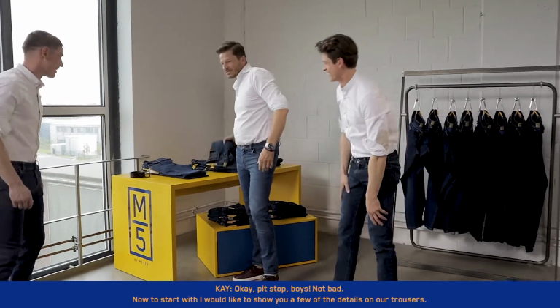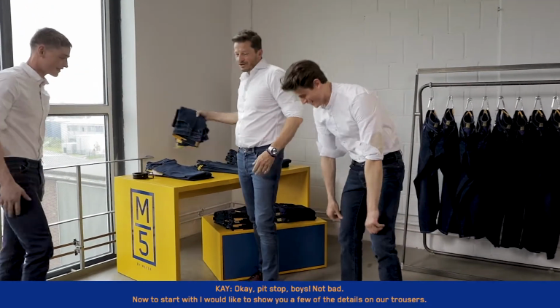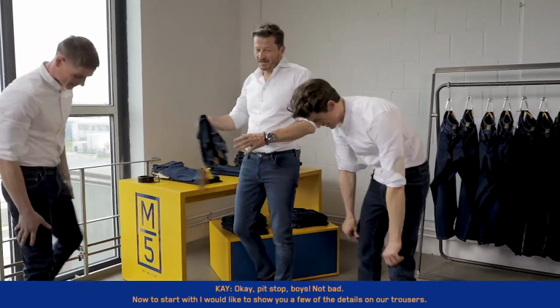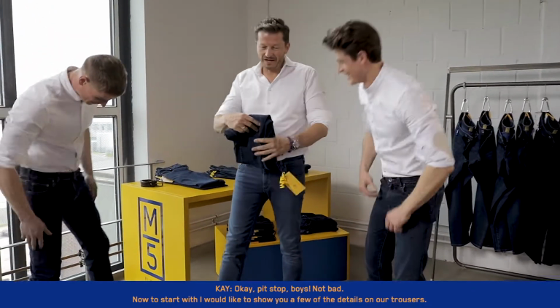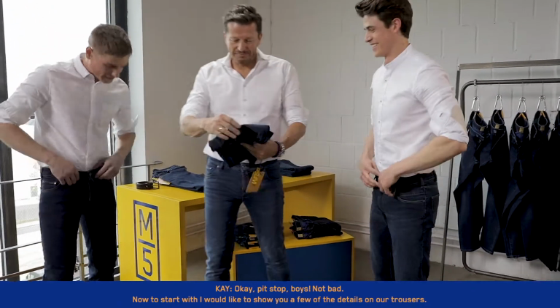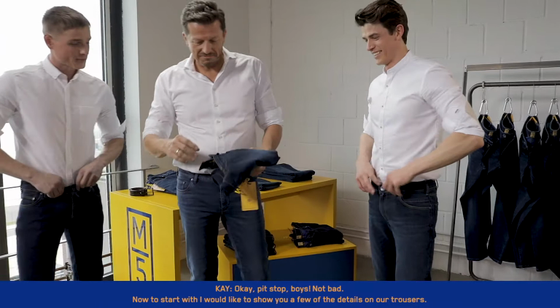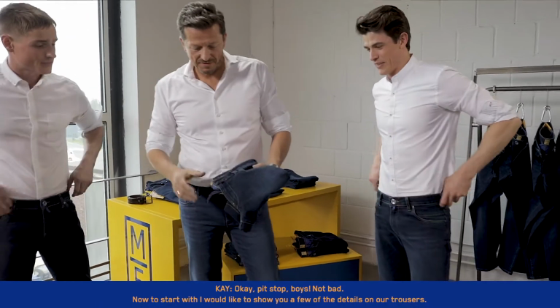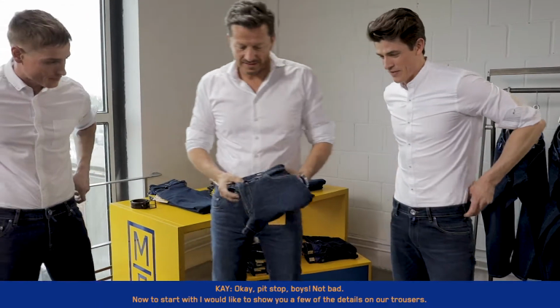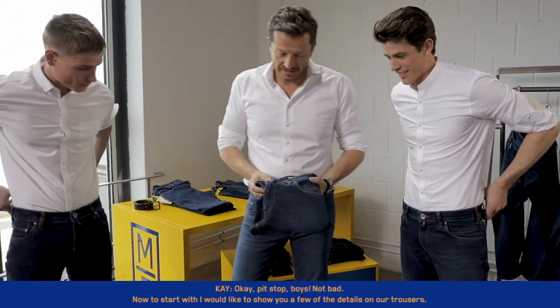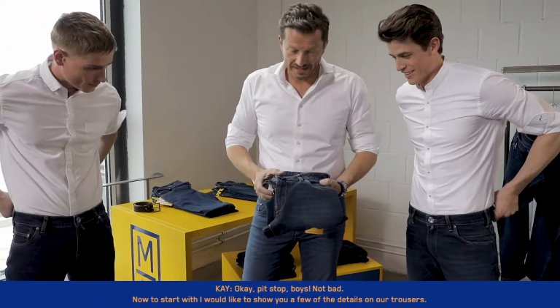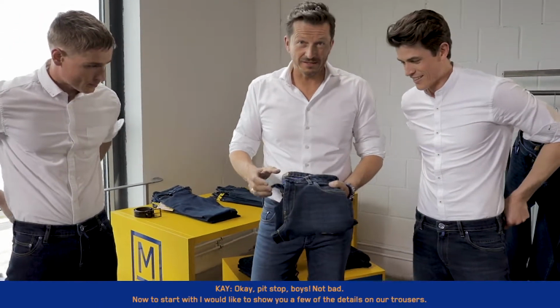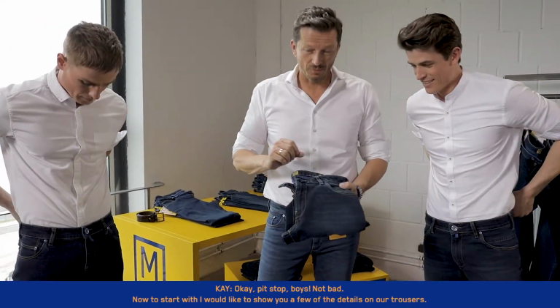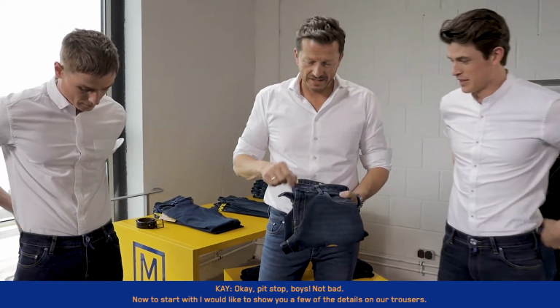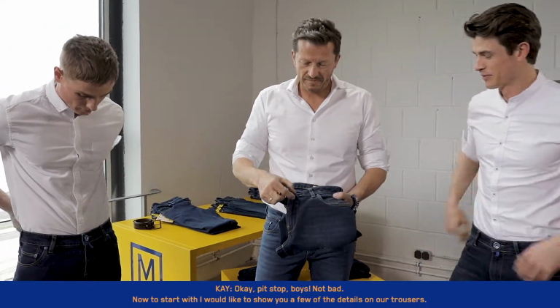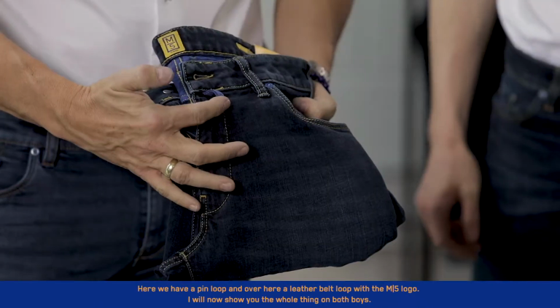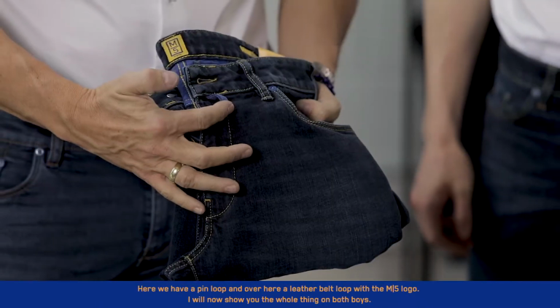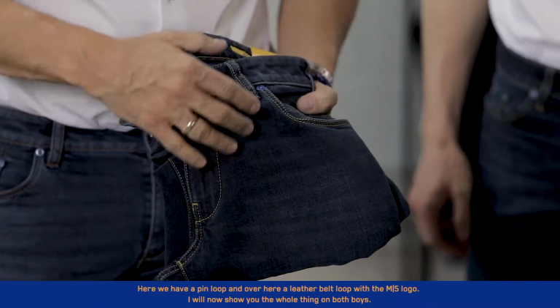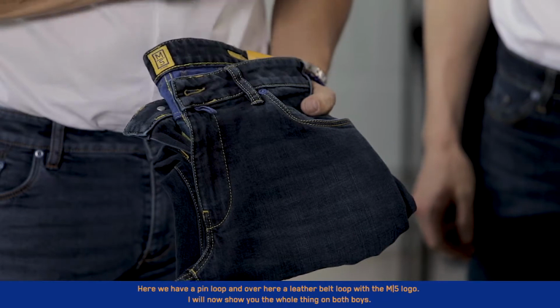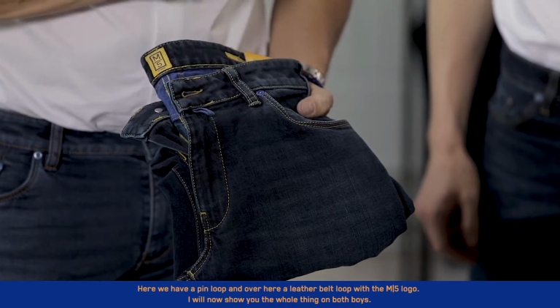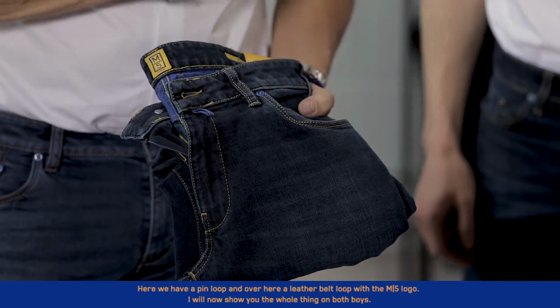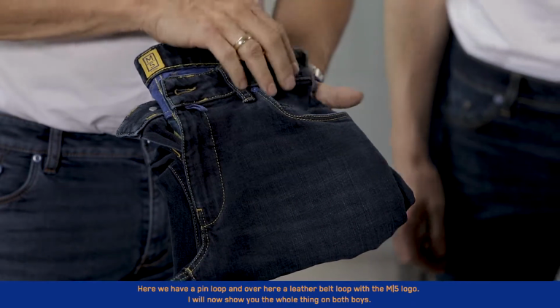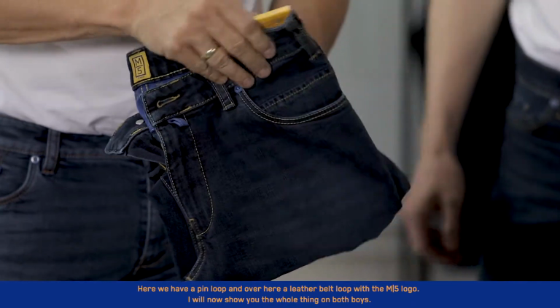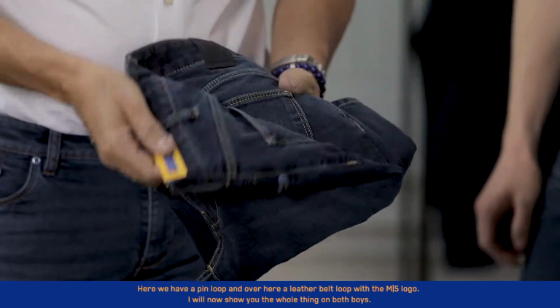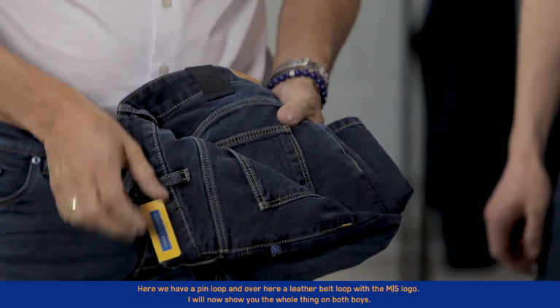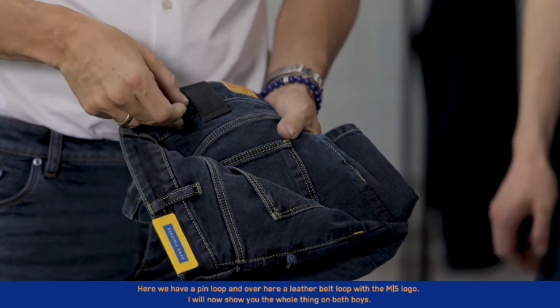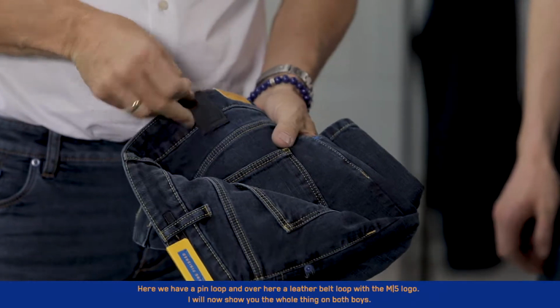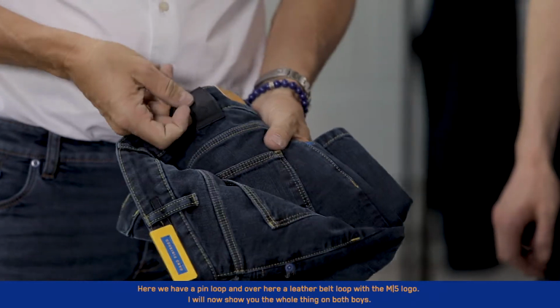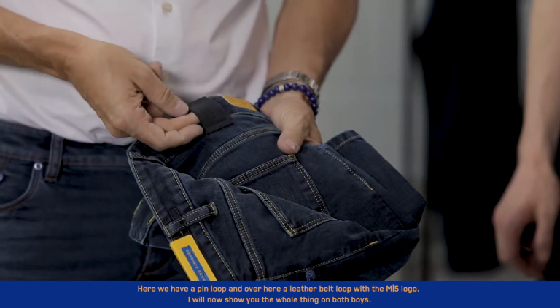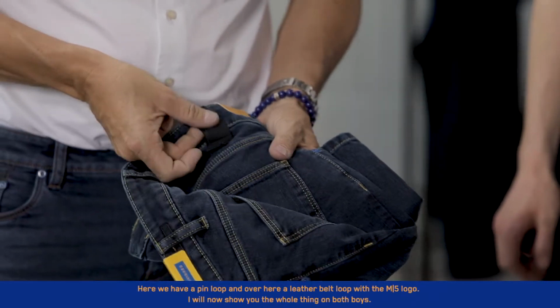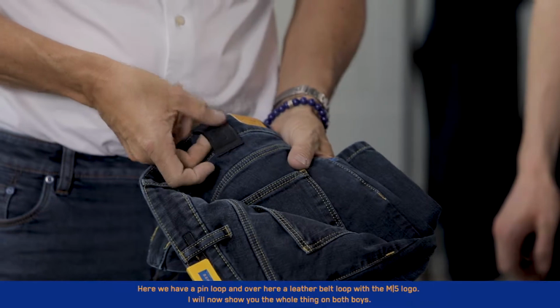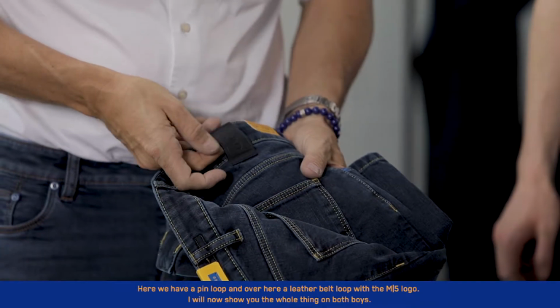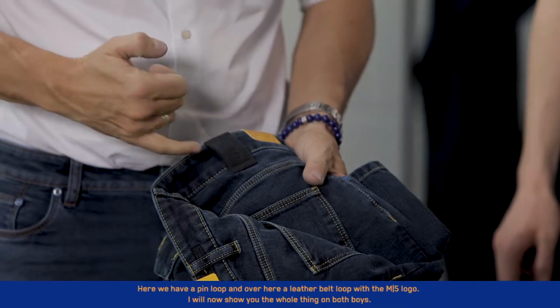Now, to start with, I'd like to show you a few of the details on our trousers. Here we have a pin loop and over here a leather belt loop with the M5 logo.